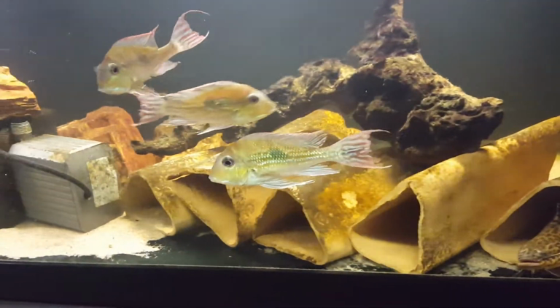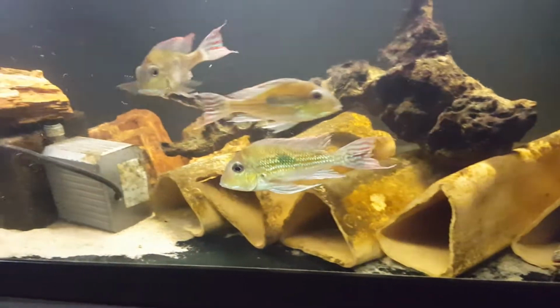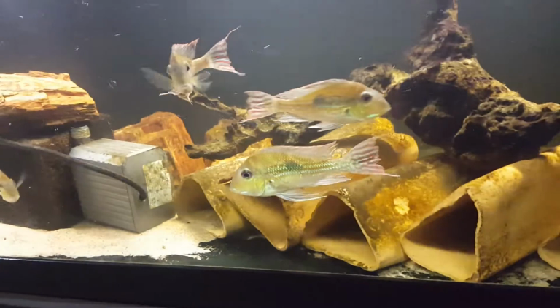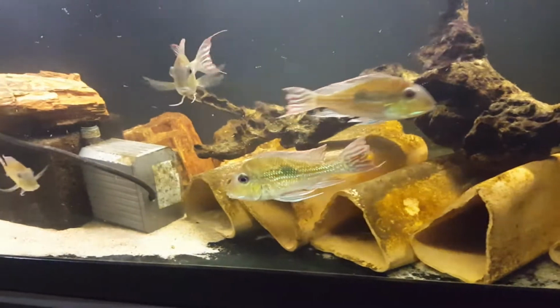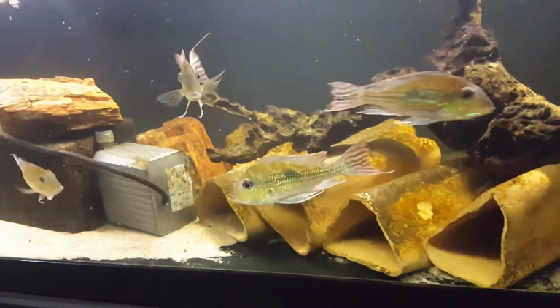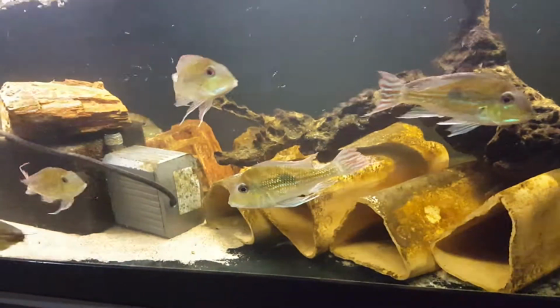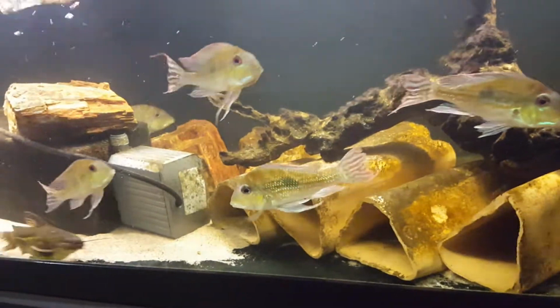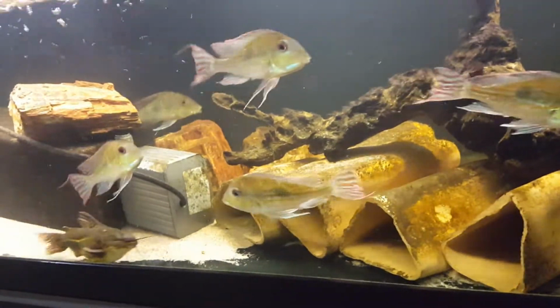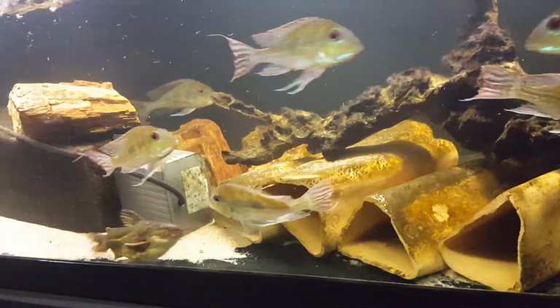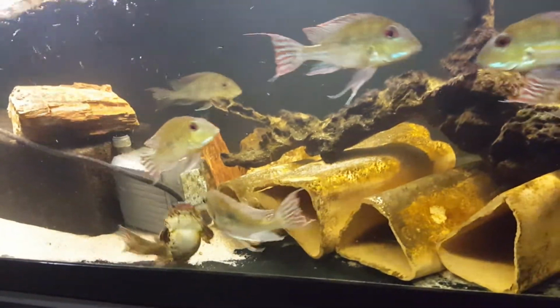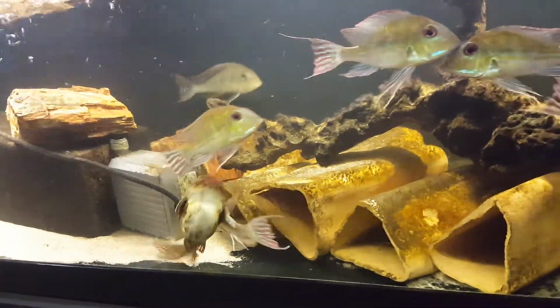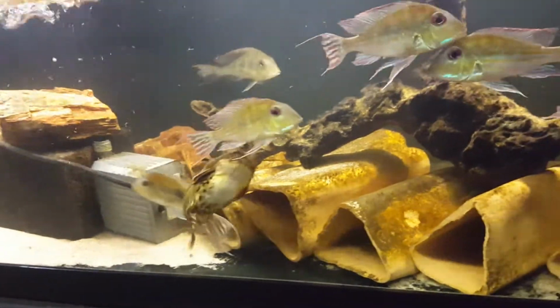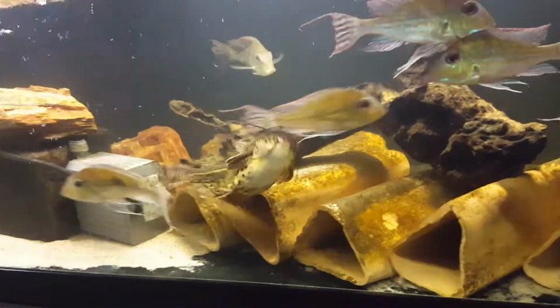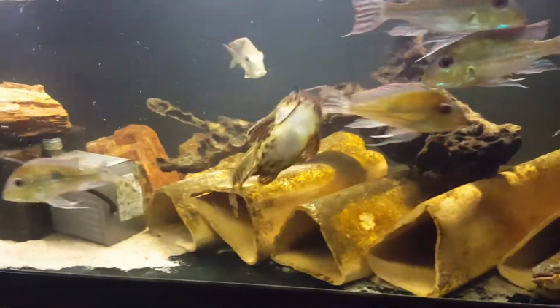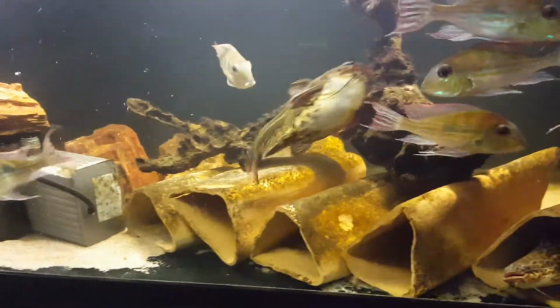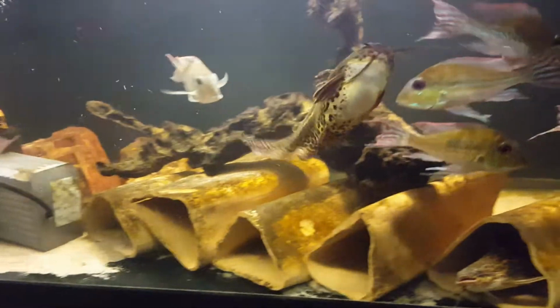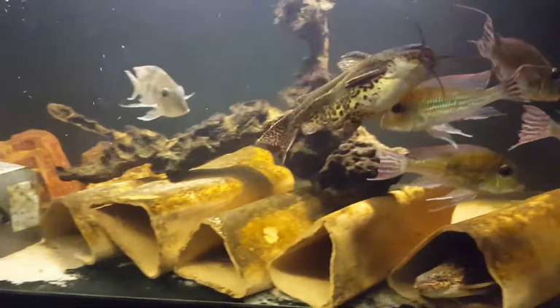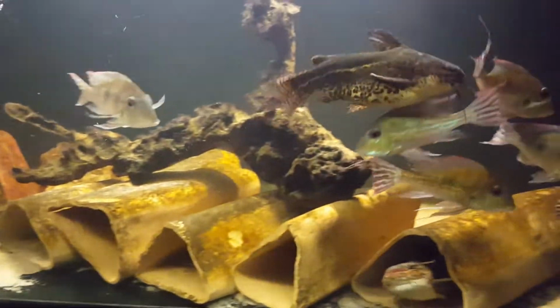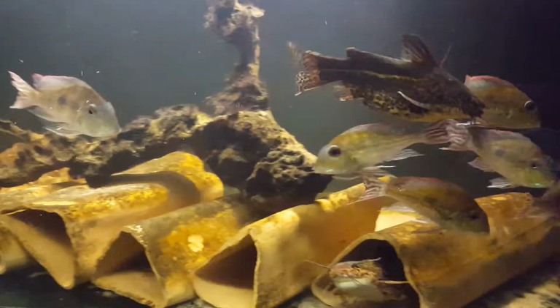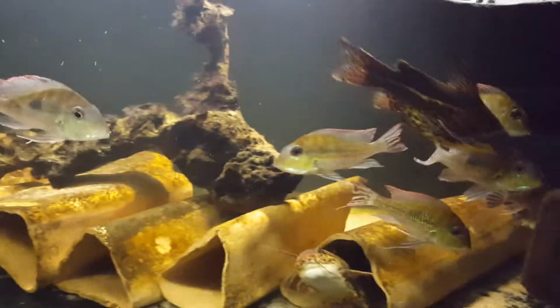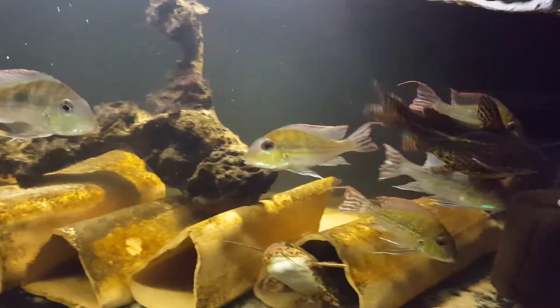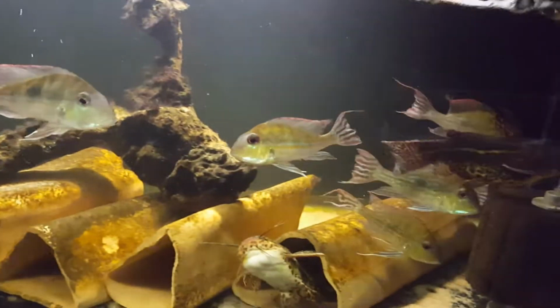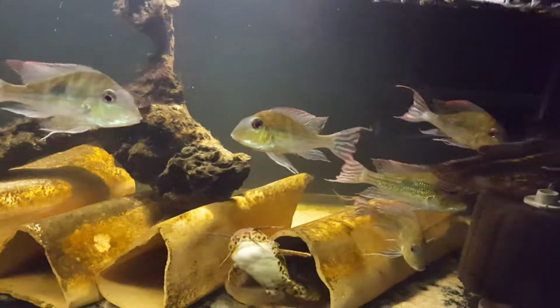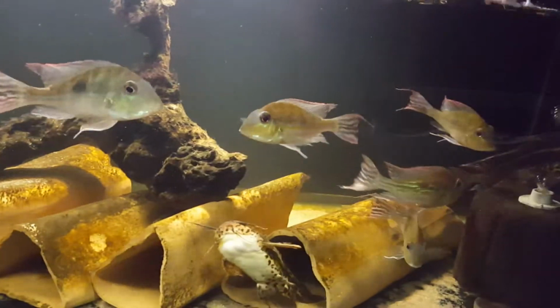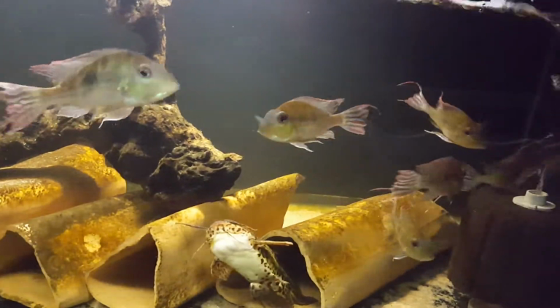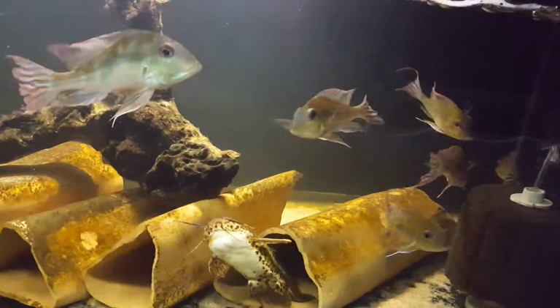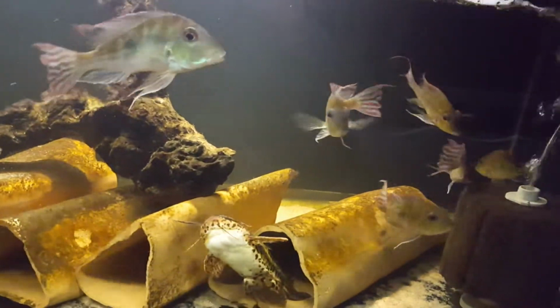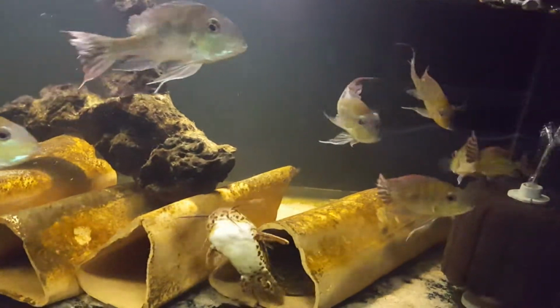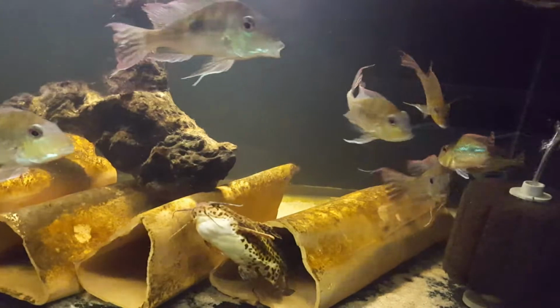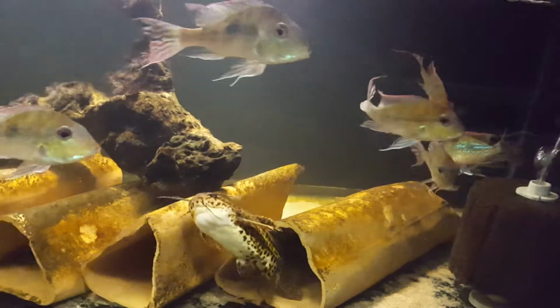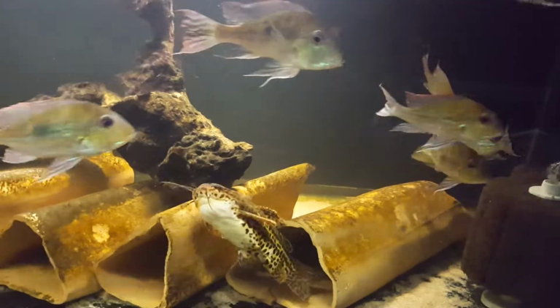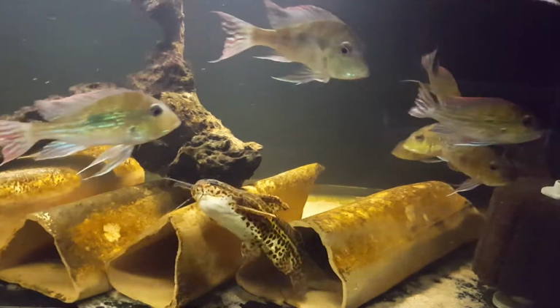These guys are in with some Geophagus megasema — just gorgeous fish. Love these guys to death.